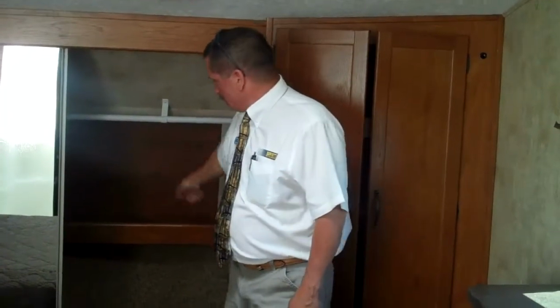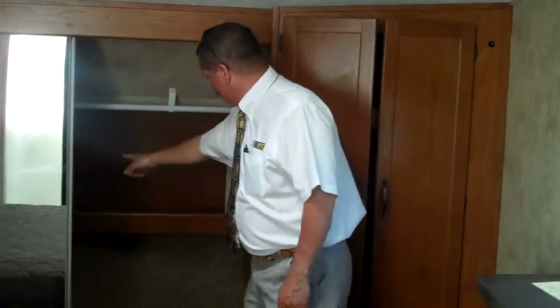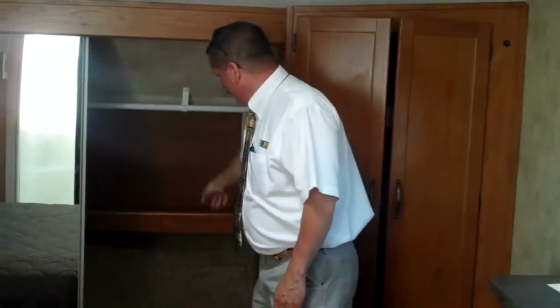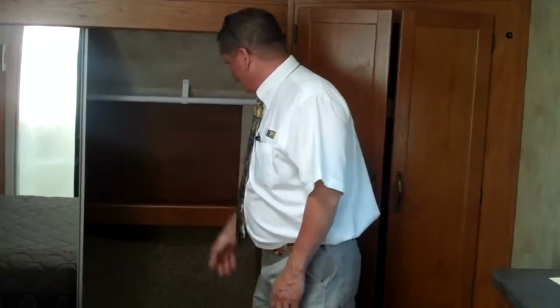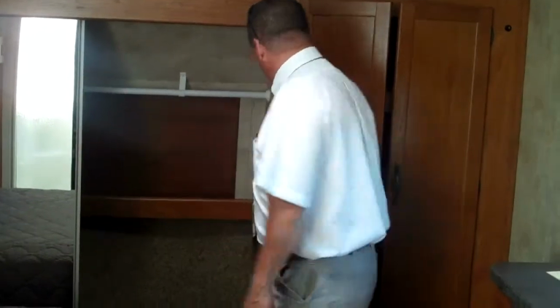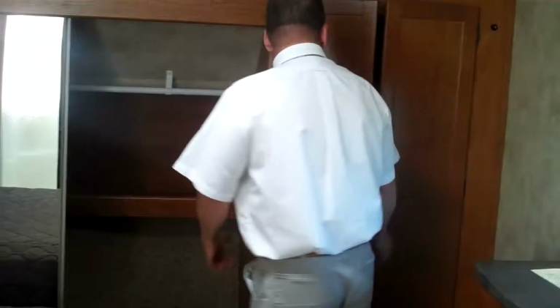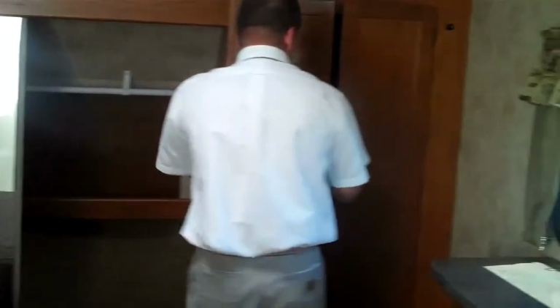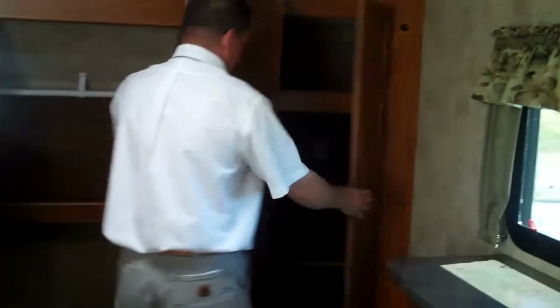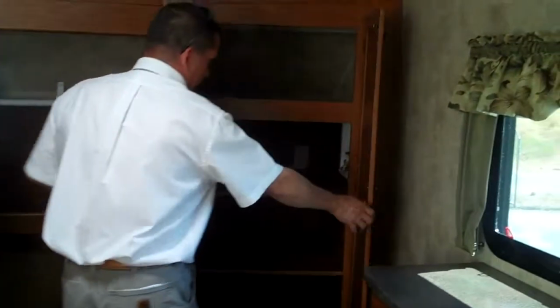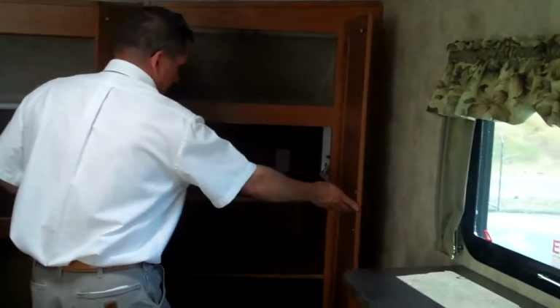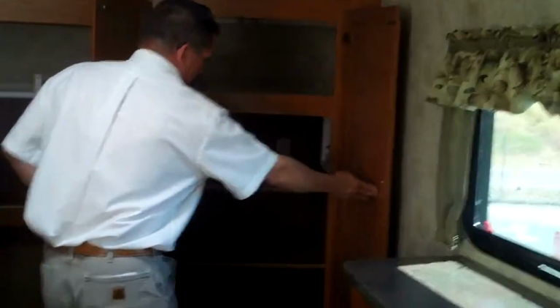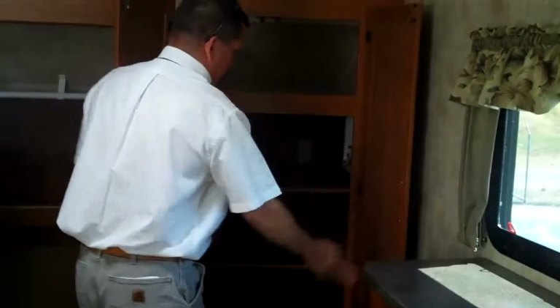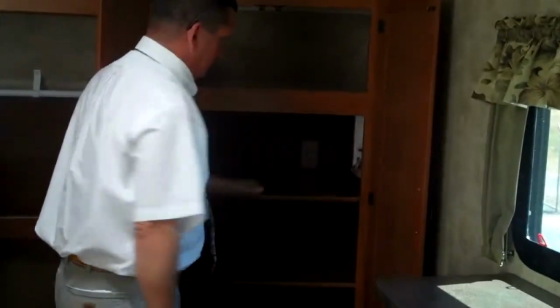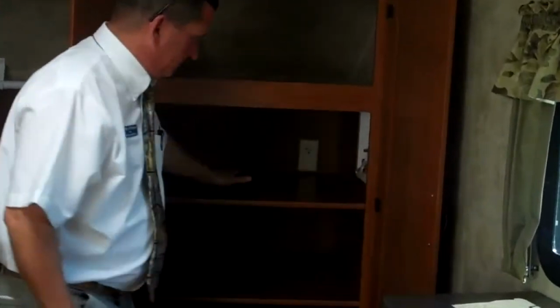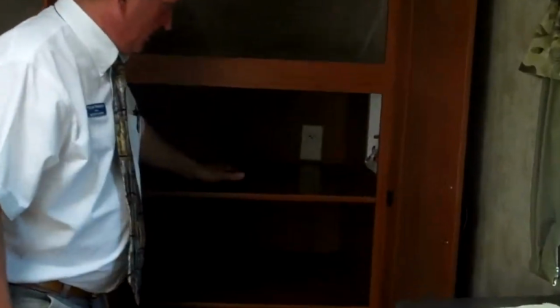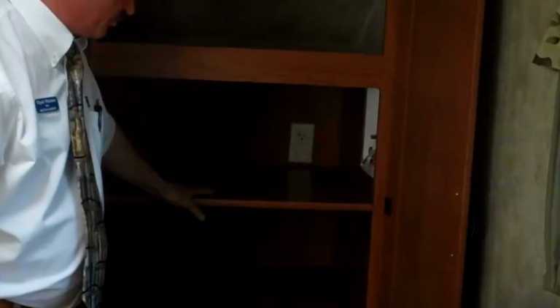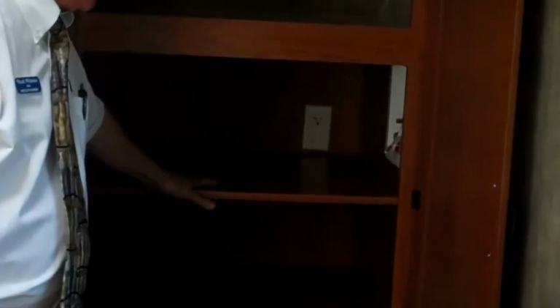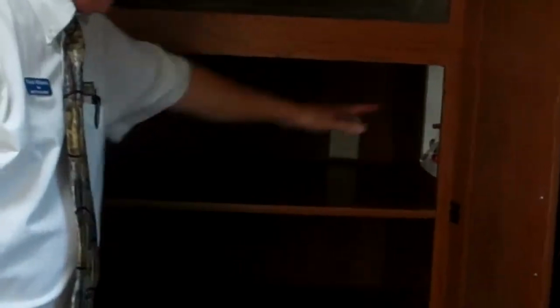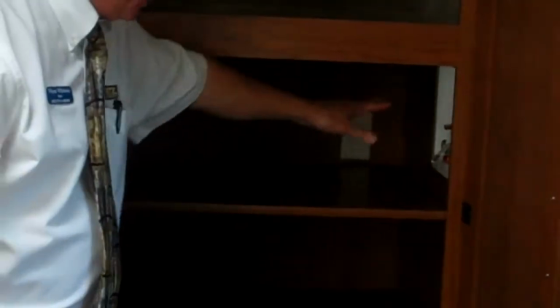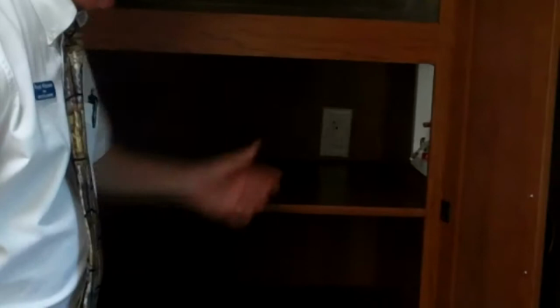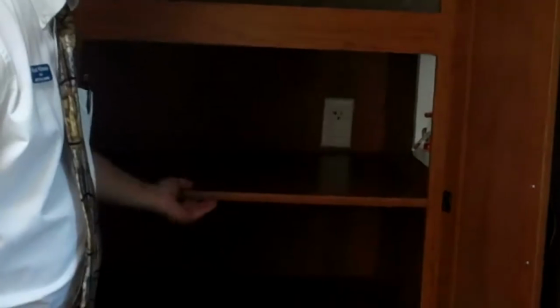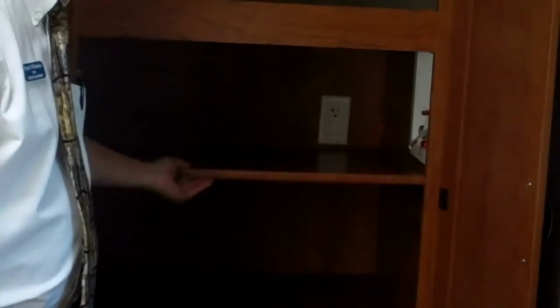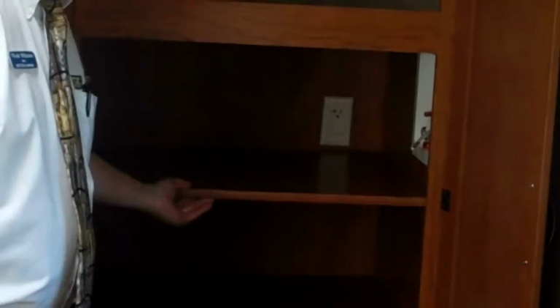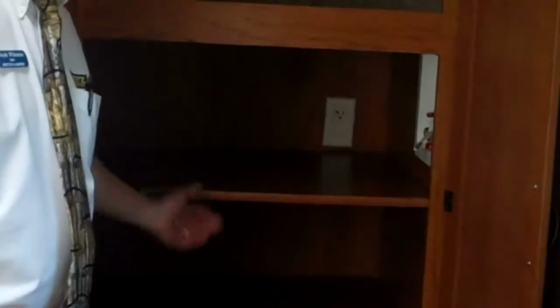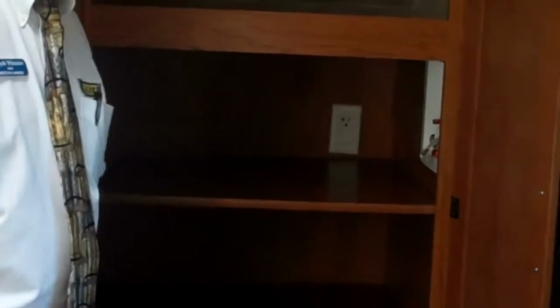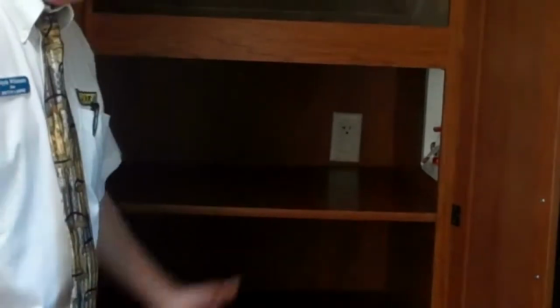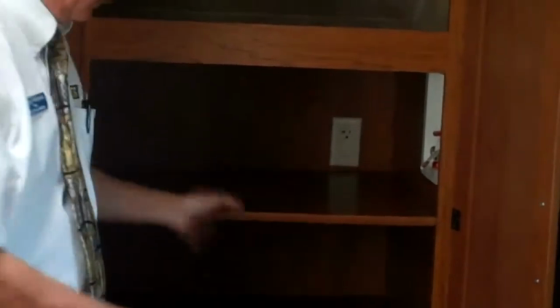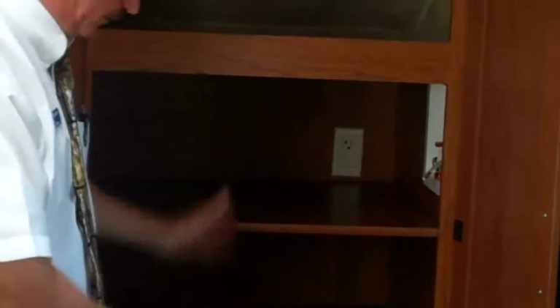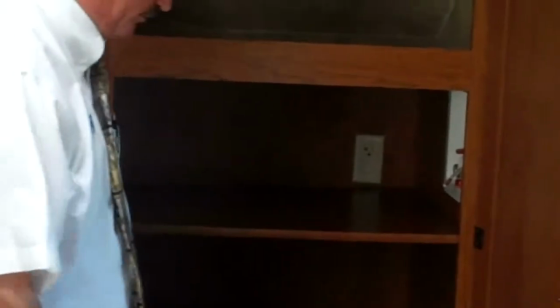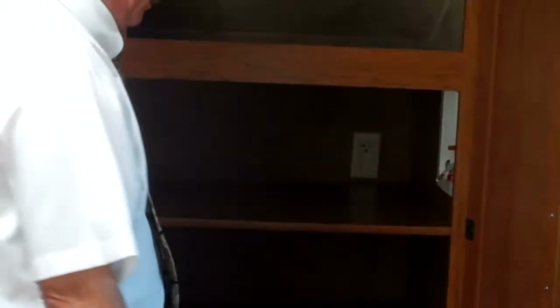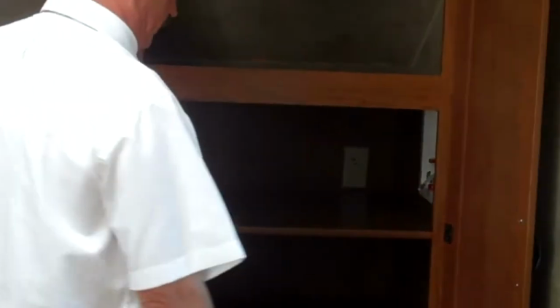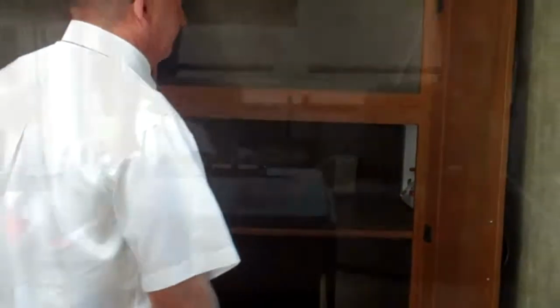There's a shoe shelf back here. And here we have the capabilities of a washer and dryer with hookups. You can easily remove the shelves, slide the washer and dryer in, and hook it up.